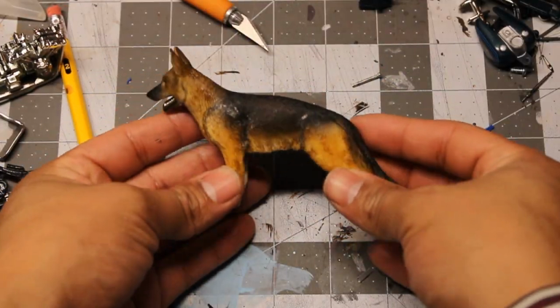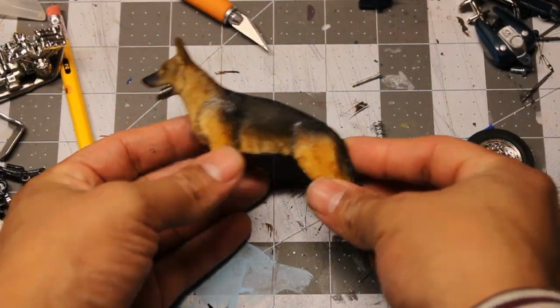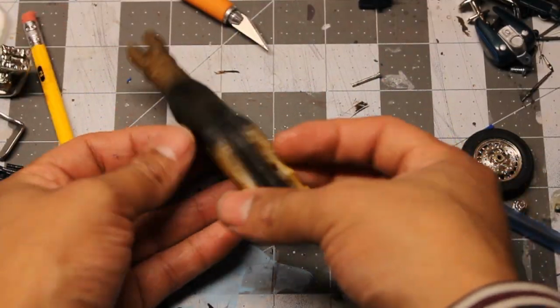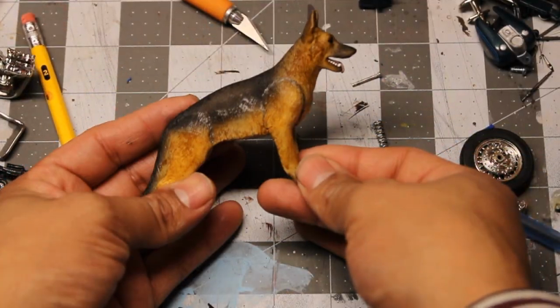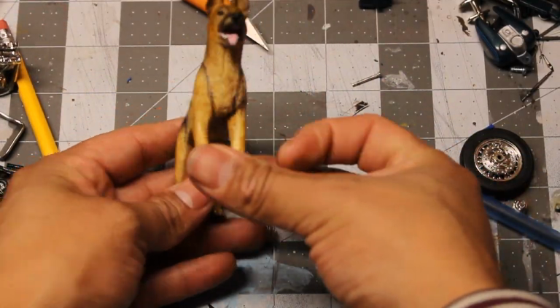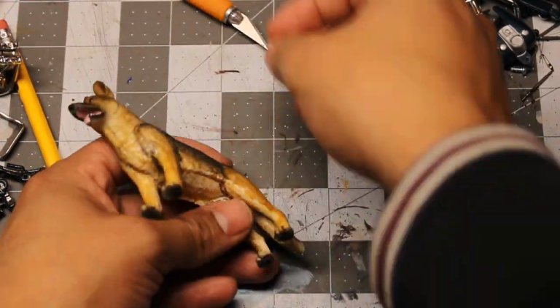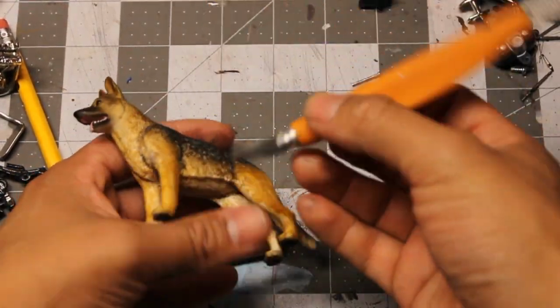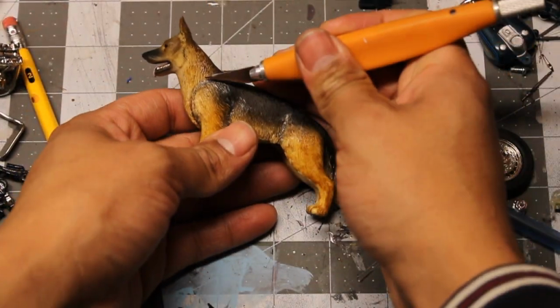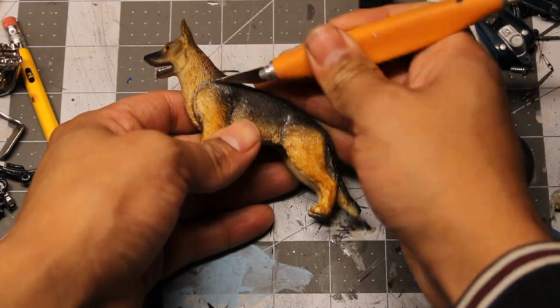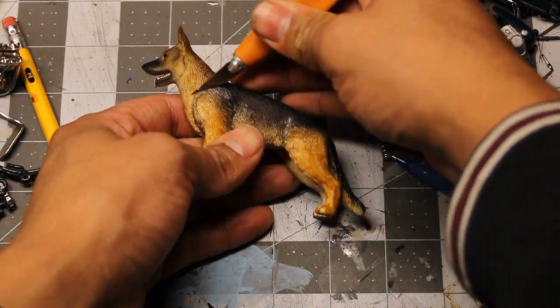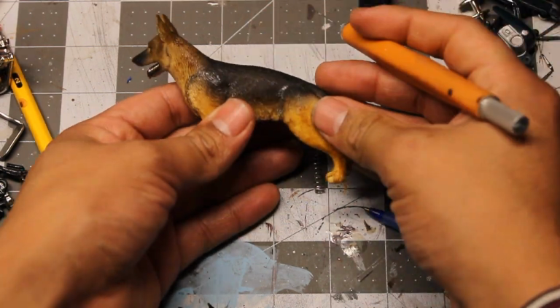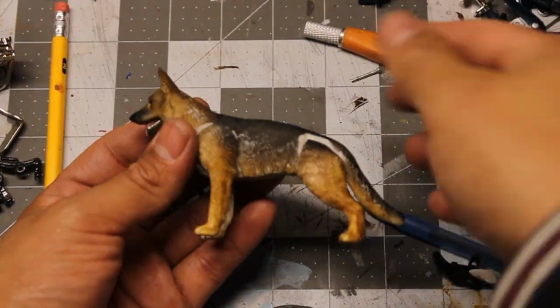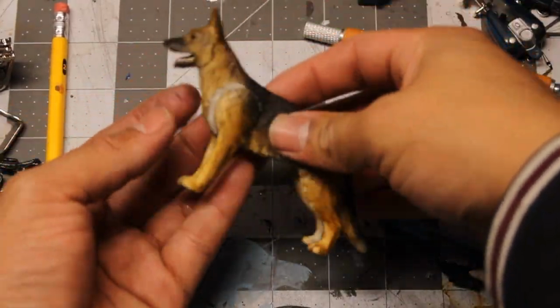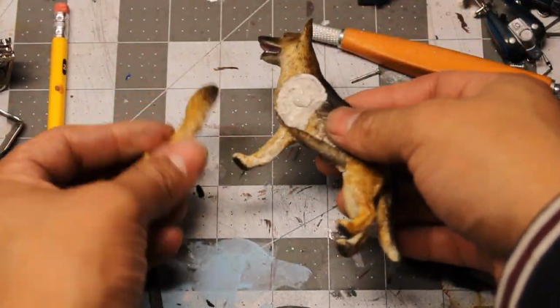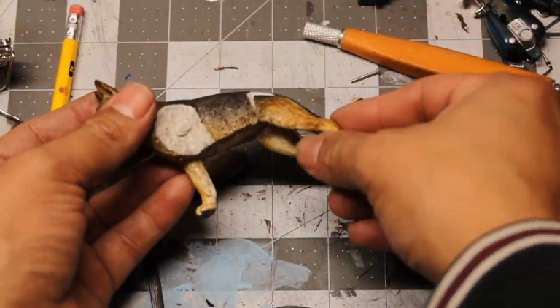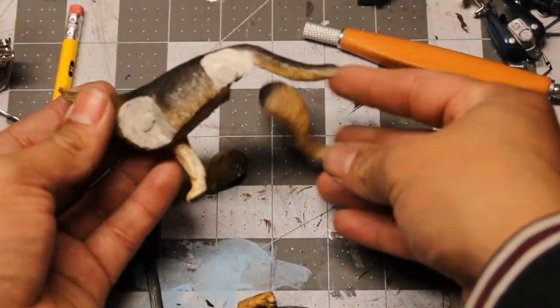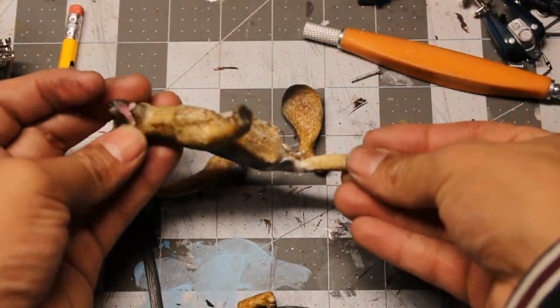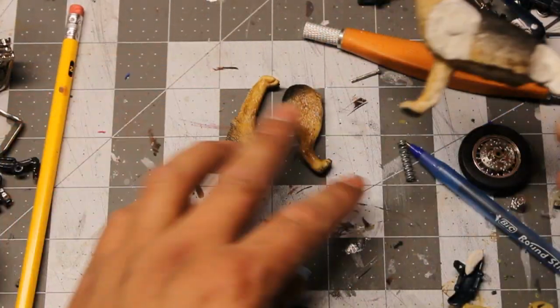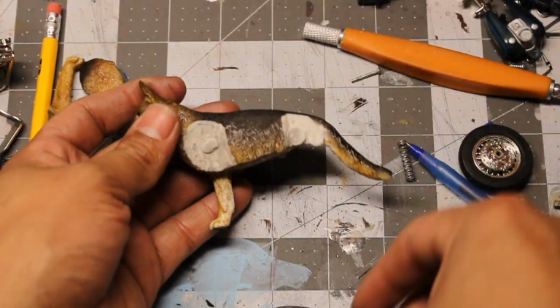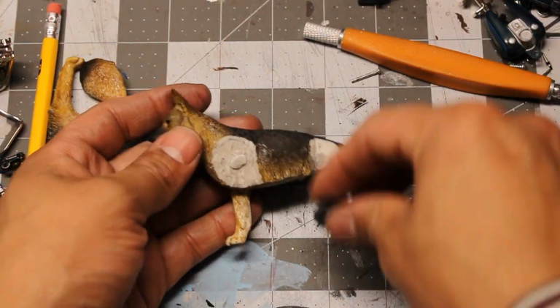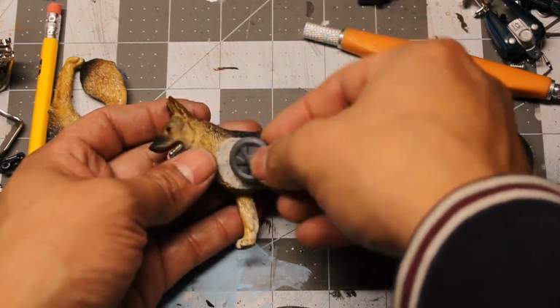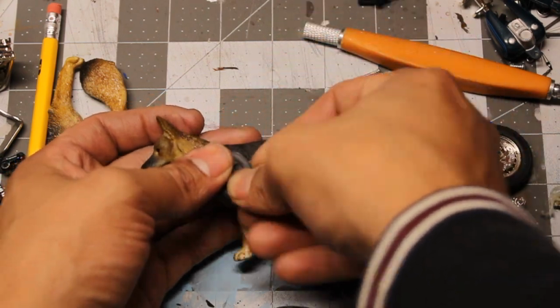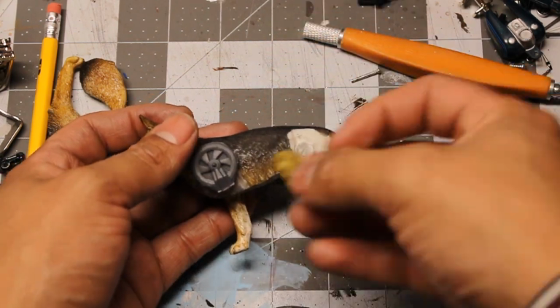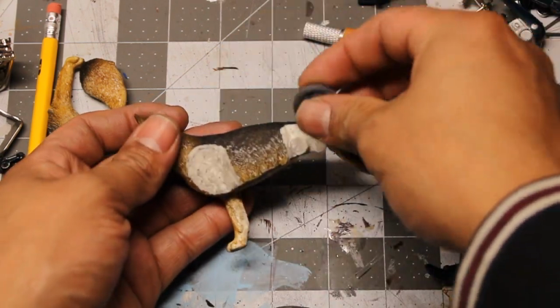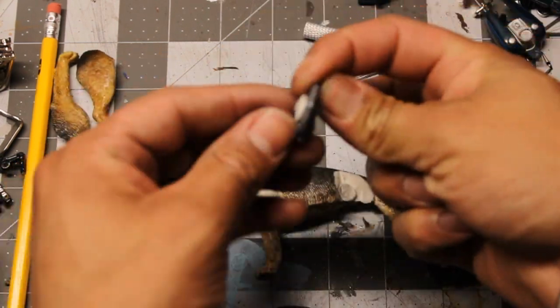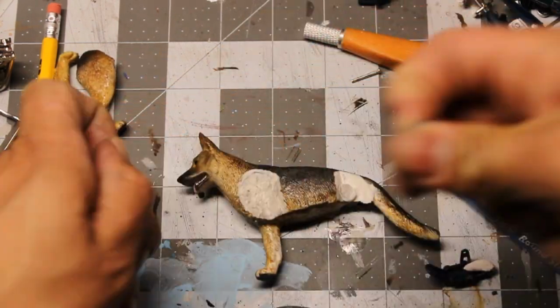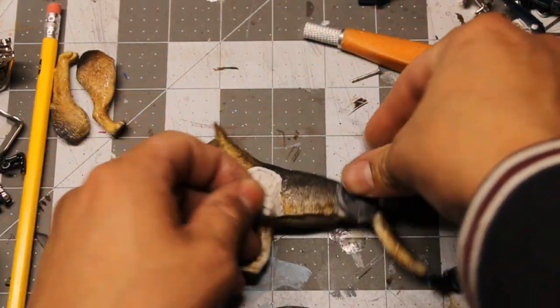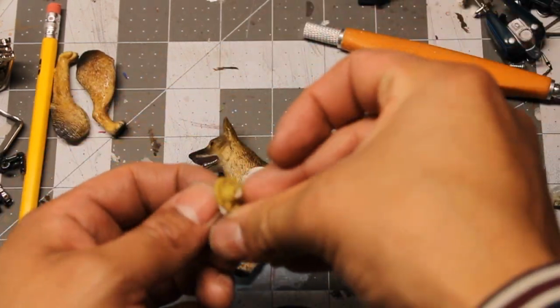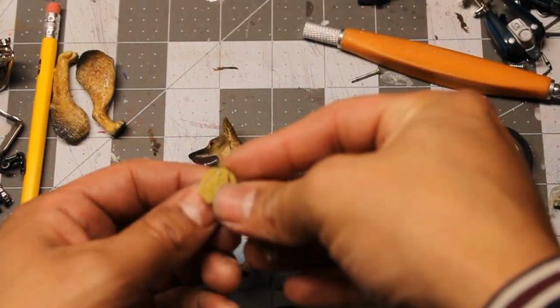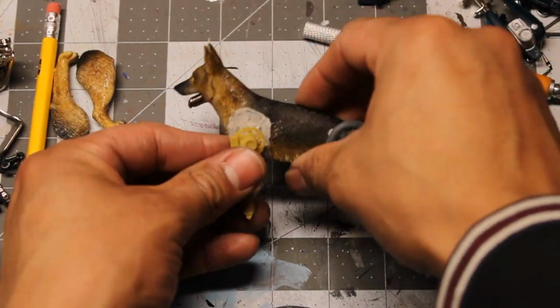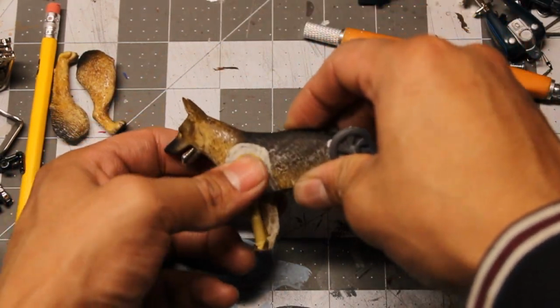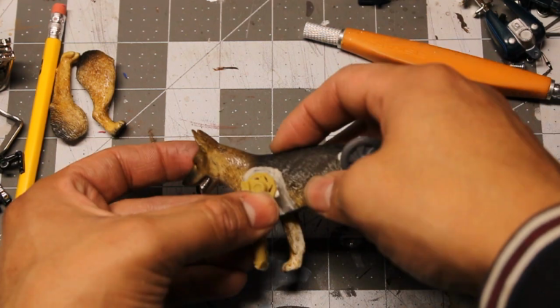I proceed with the amputation and outline the areas where I'm going to cut with the scalpel. After removing the parts, I keep brainstorming configurations.